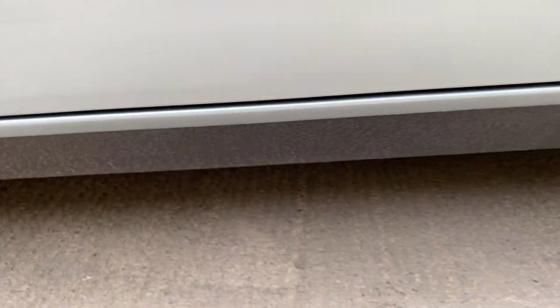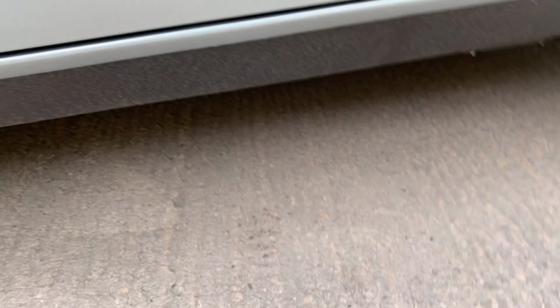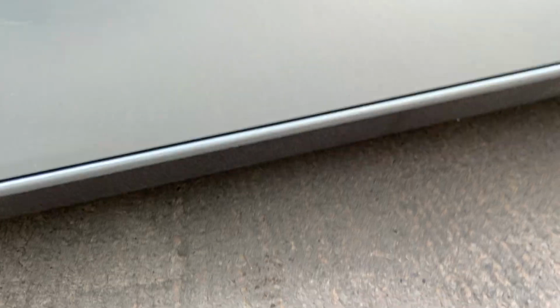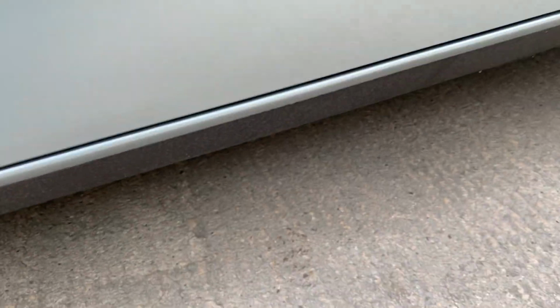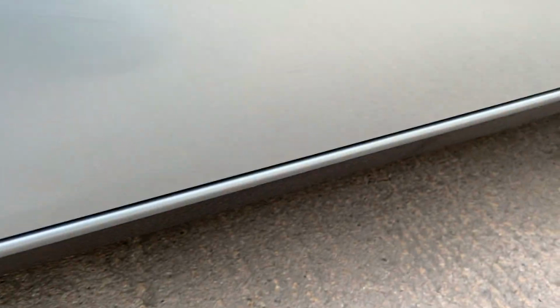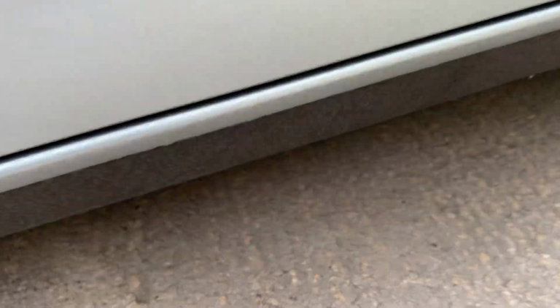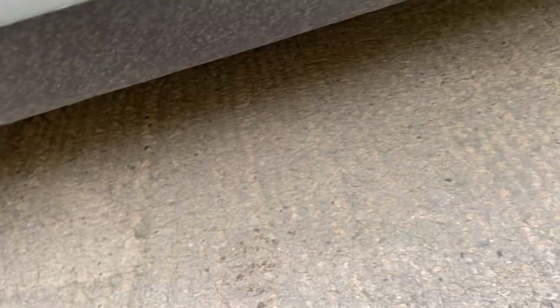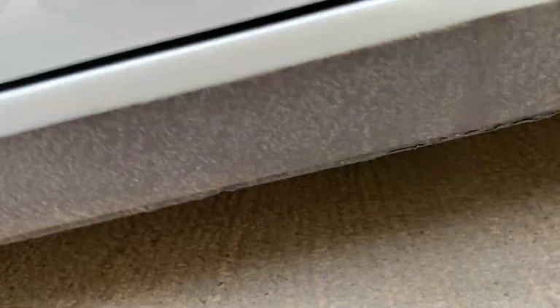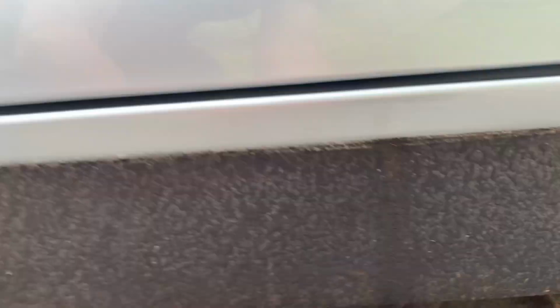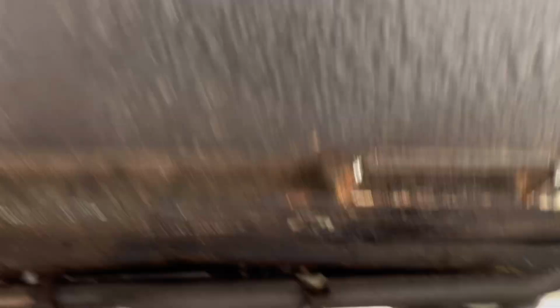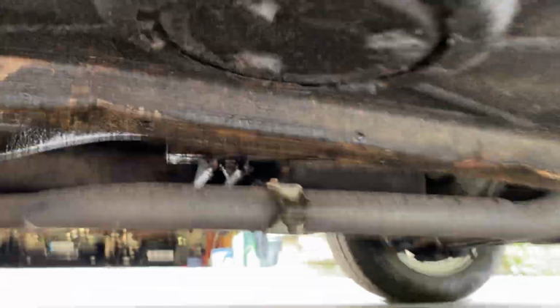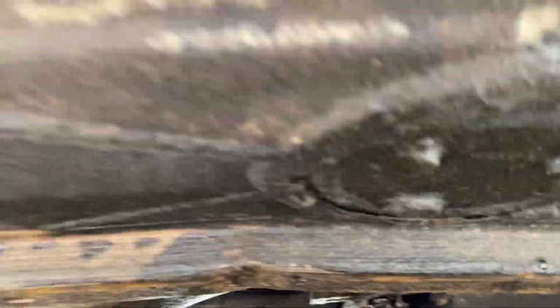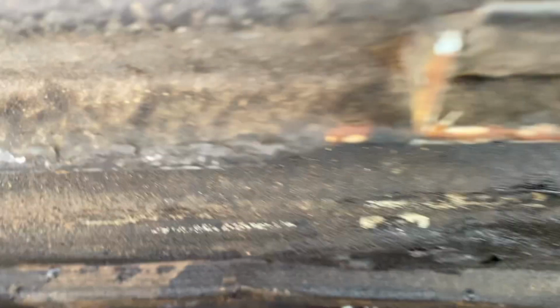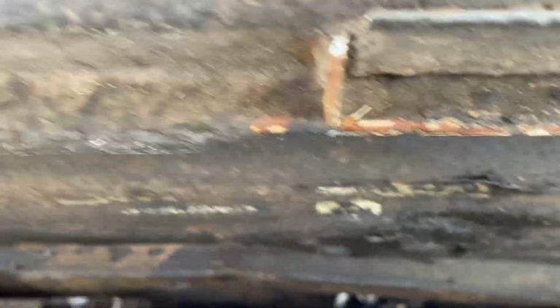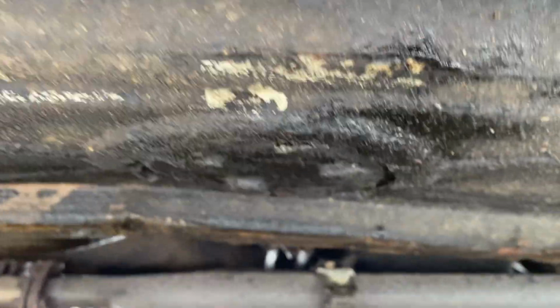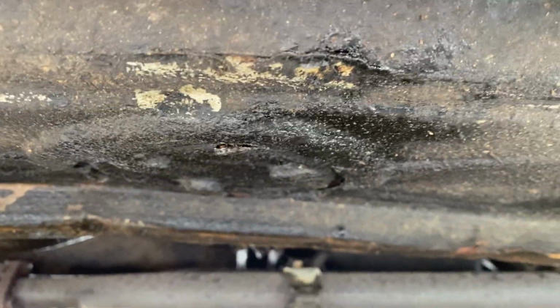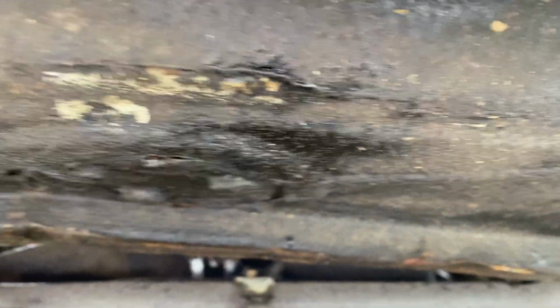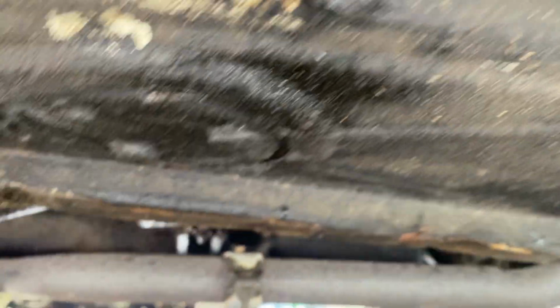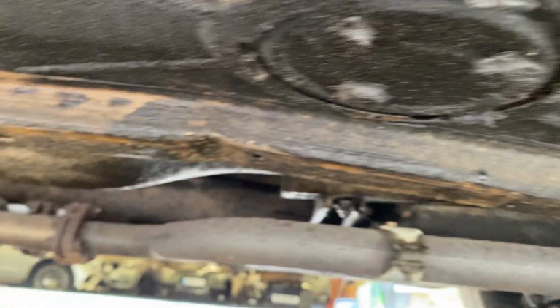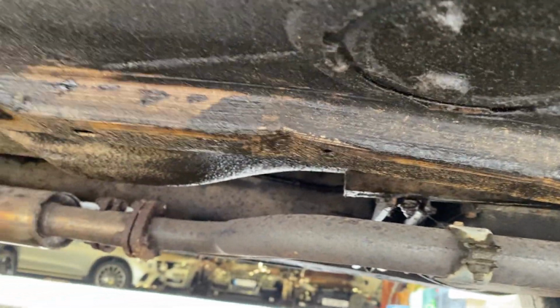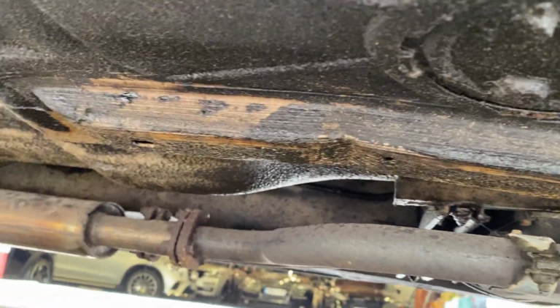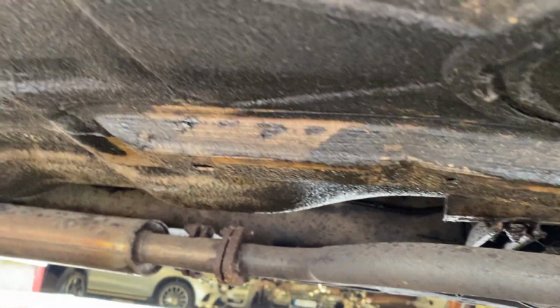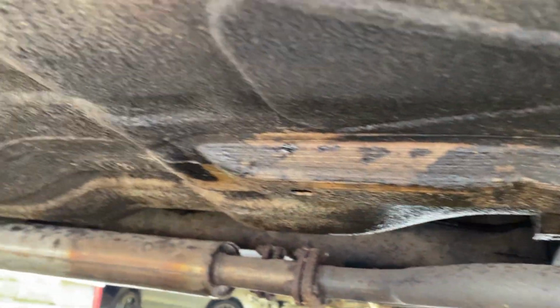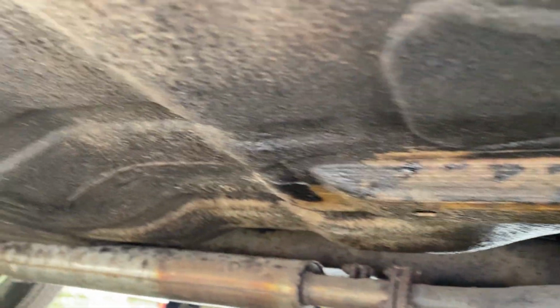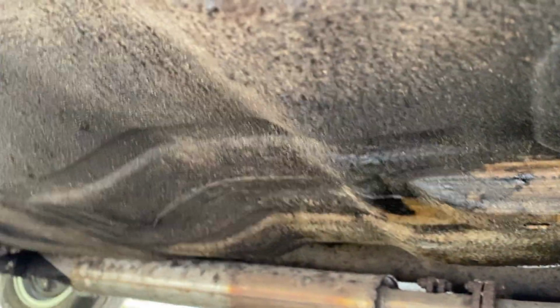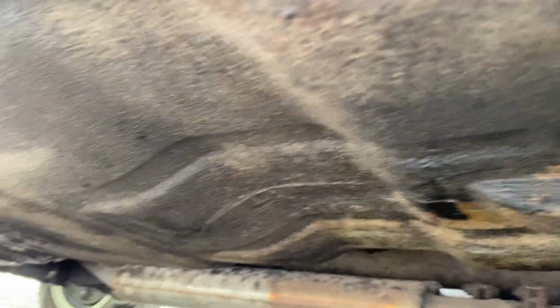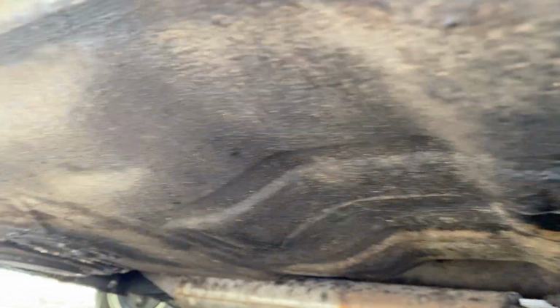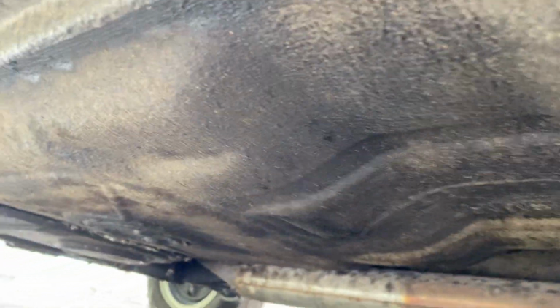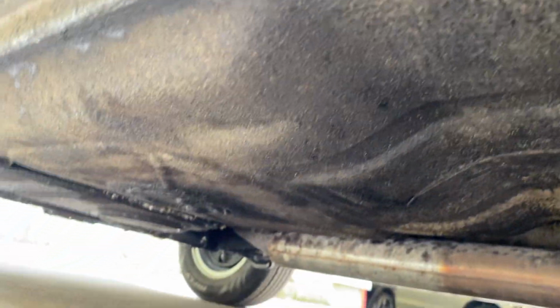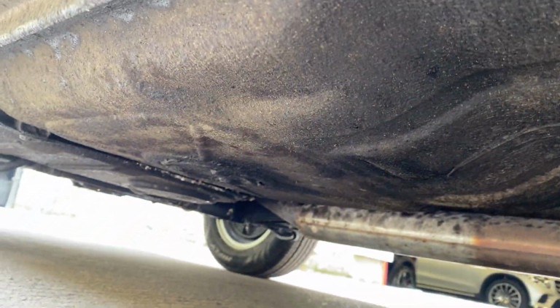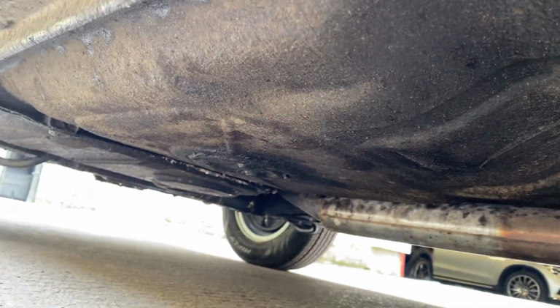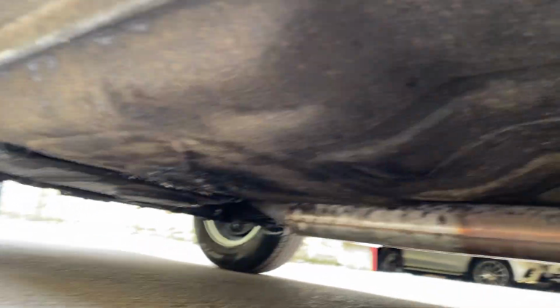We've not gone to town doing a two-stage buffing detail — it is as it is. And if you can see underneath, it is what it is. No weld marks.